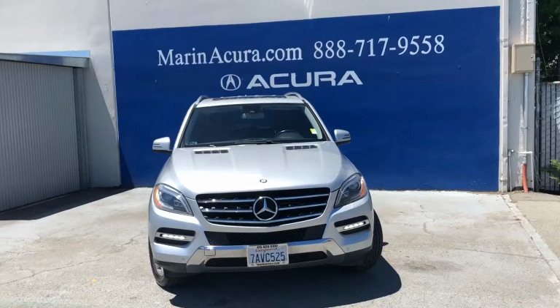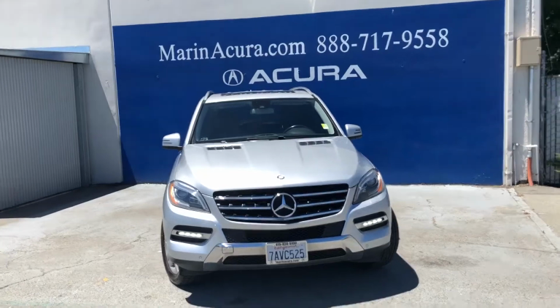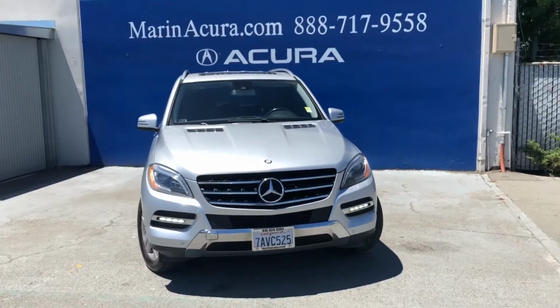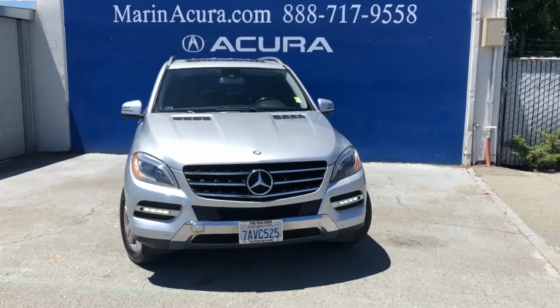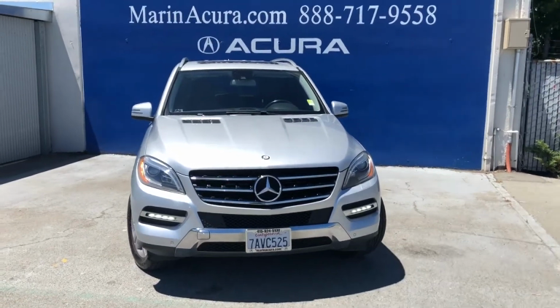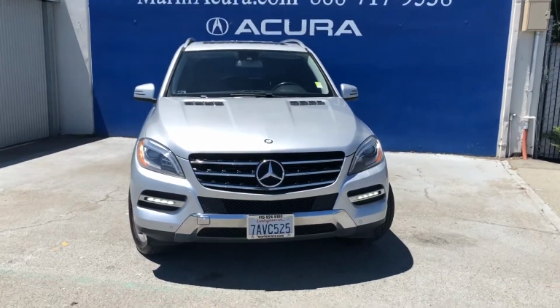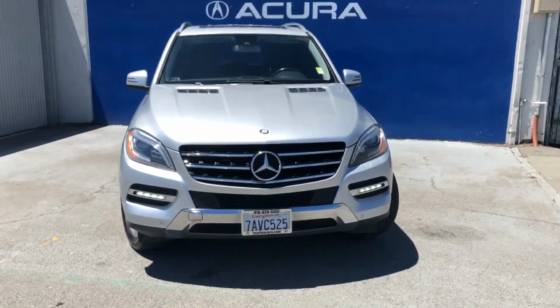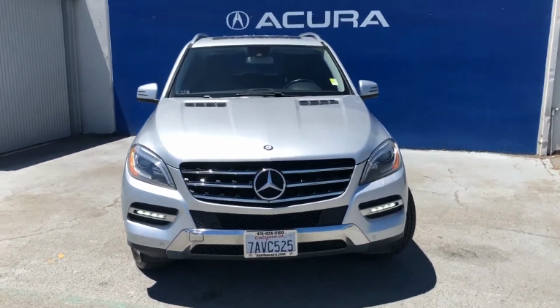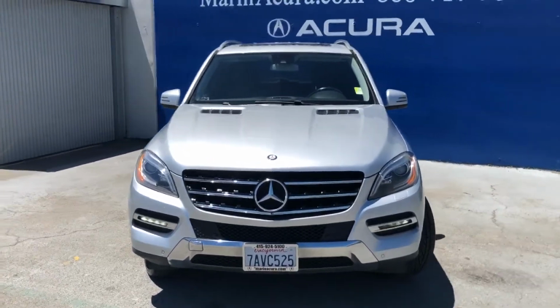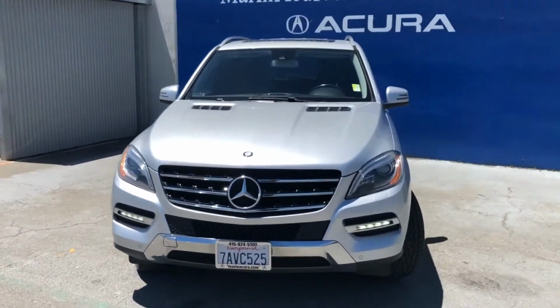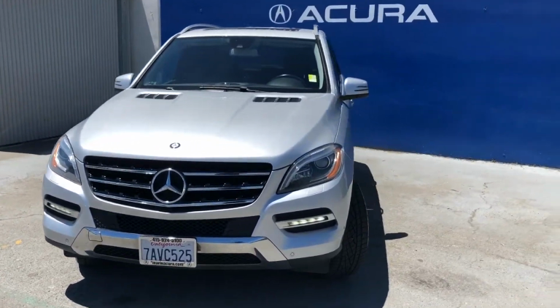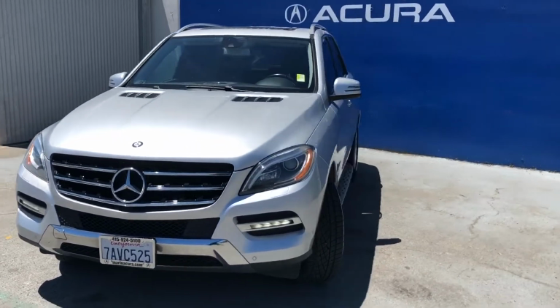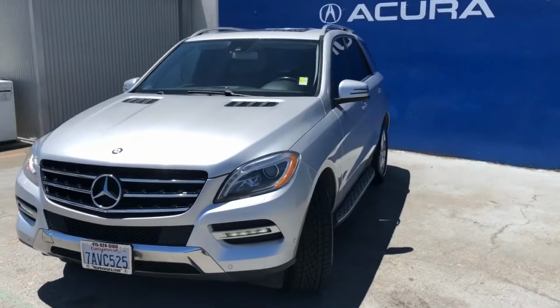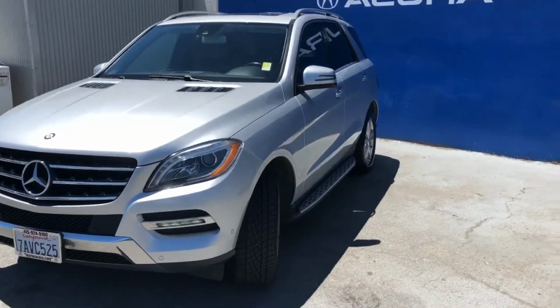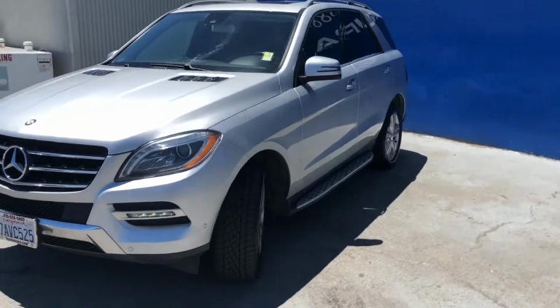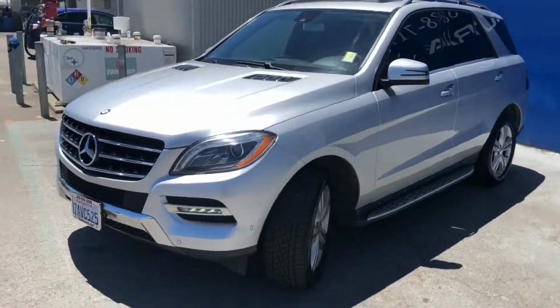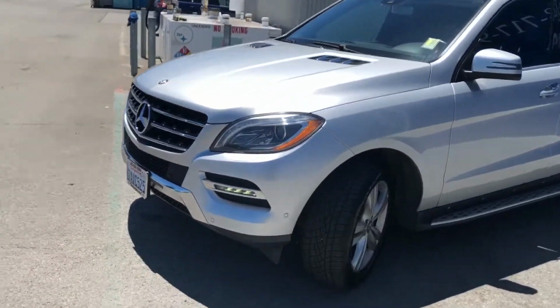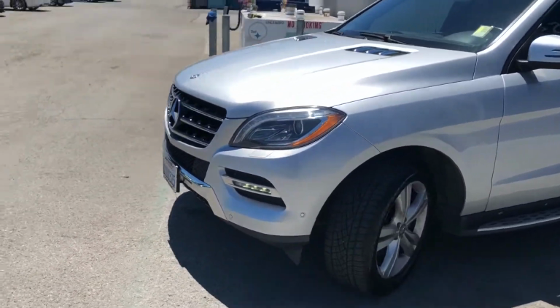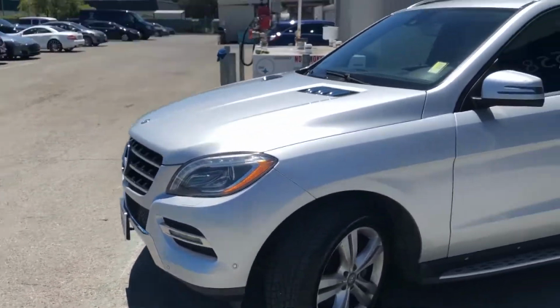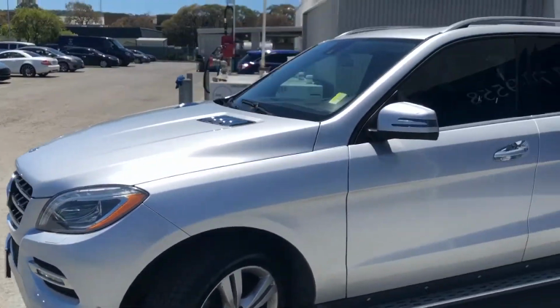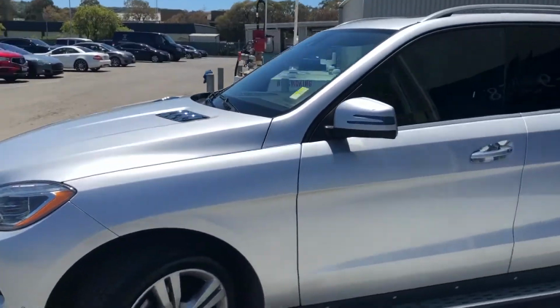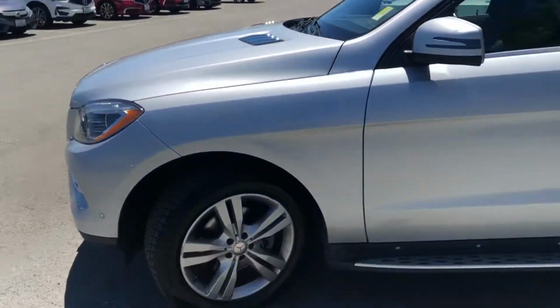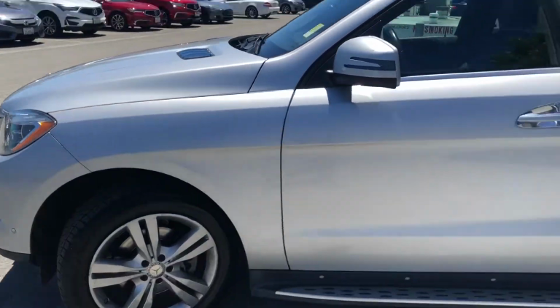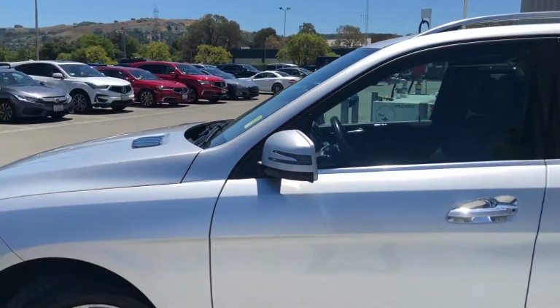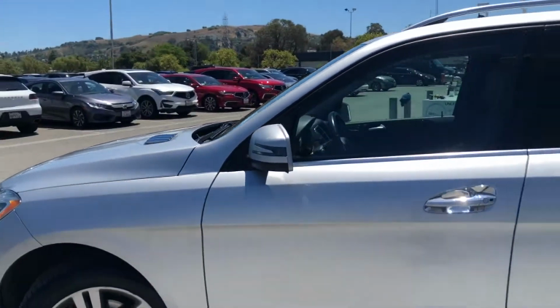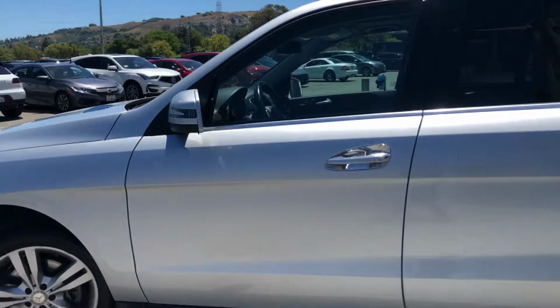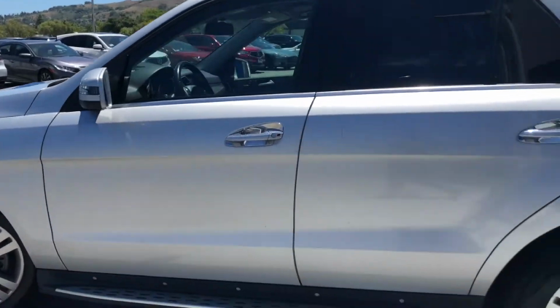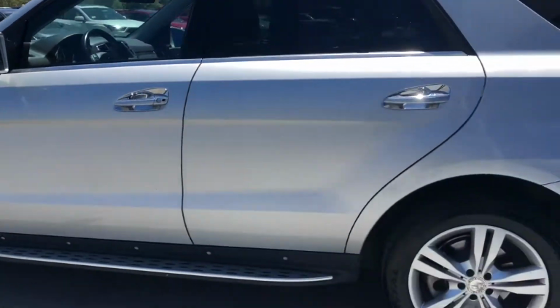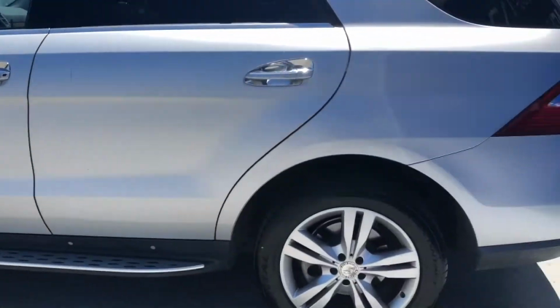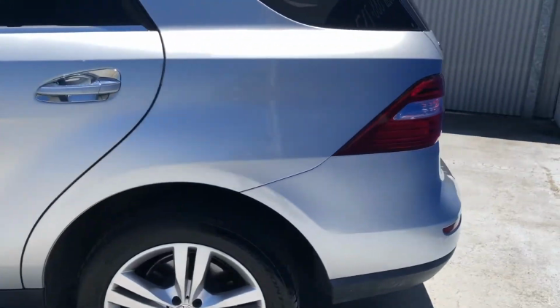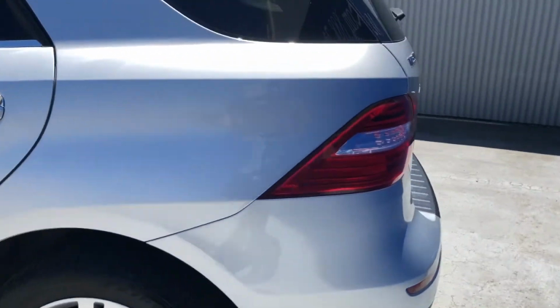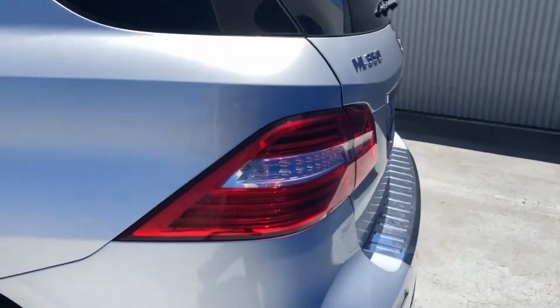Good afternoon everyone. Today we're standing in front of this beautiful 2013 Mercedes-Benz ML 350. As you guys can see, this car was well taken care of by the previous owner.